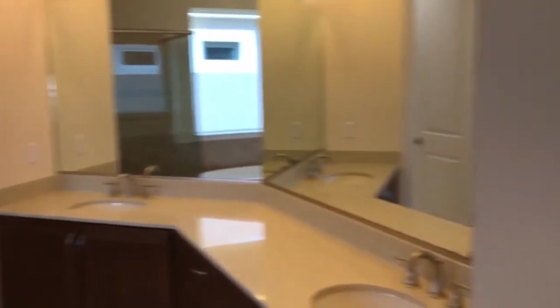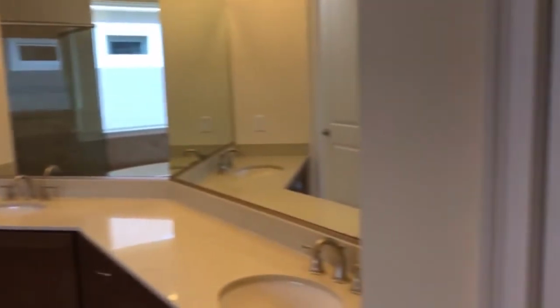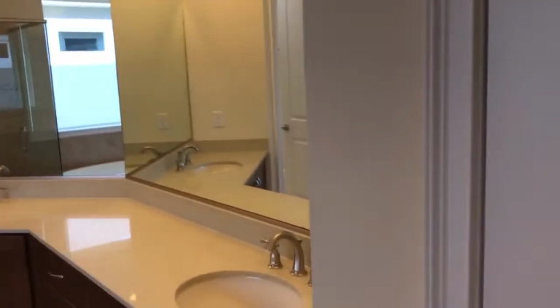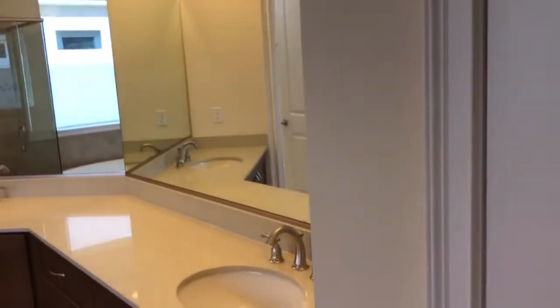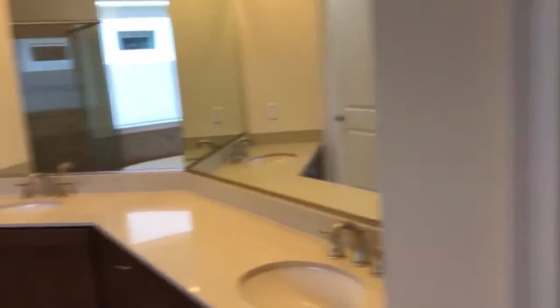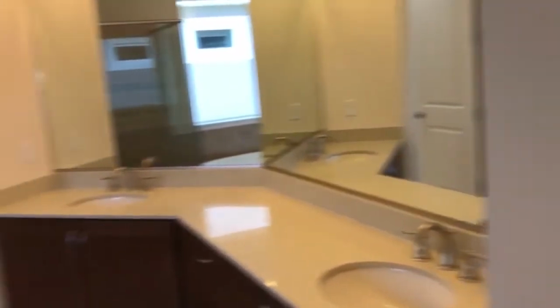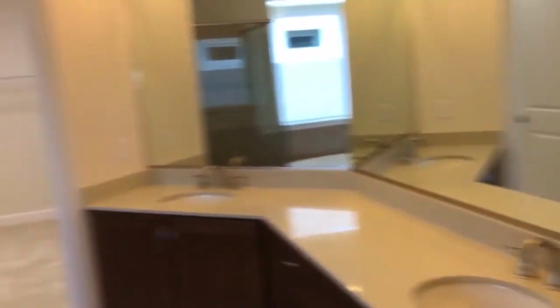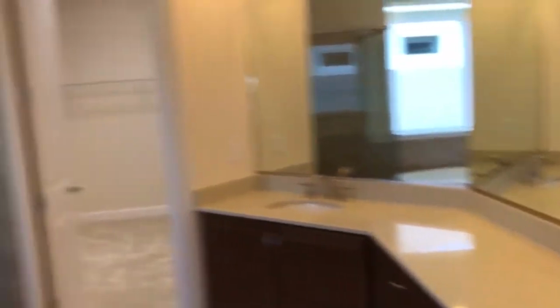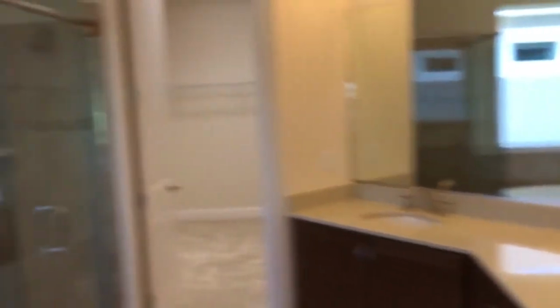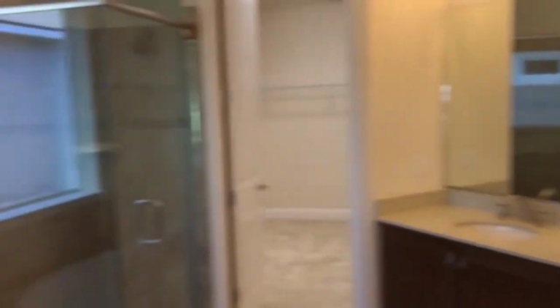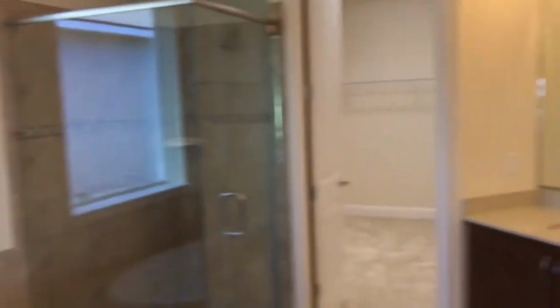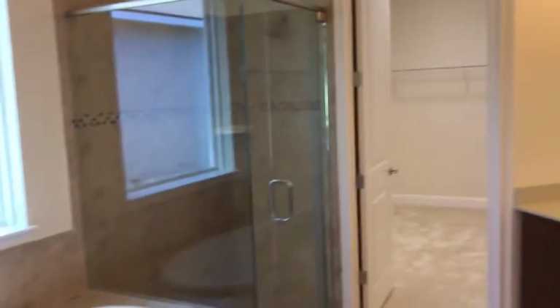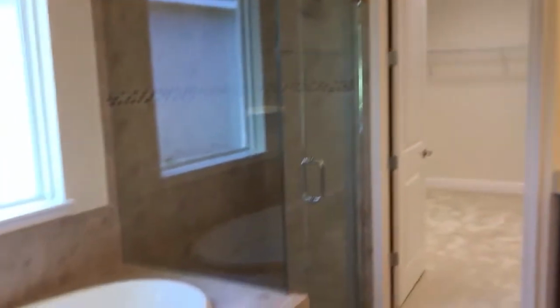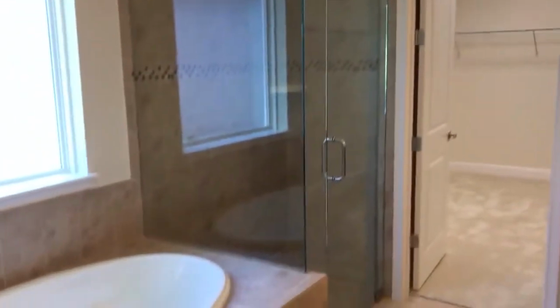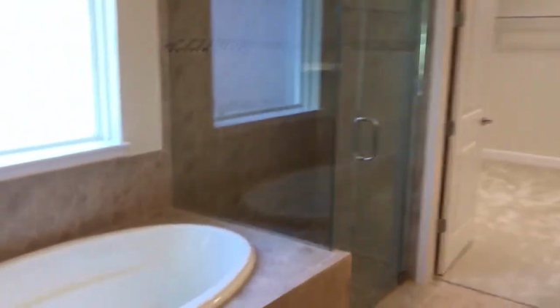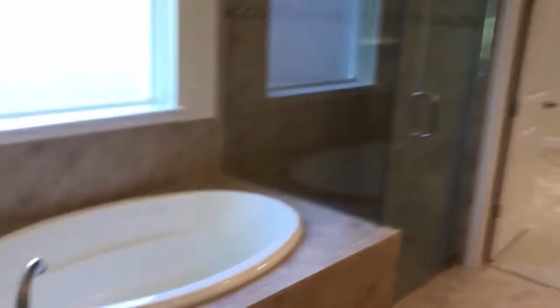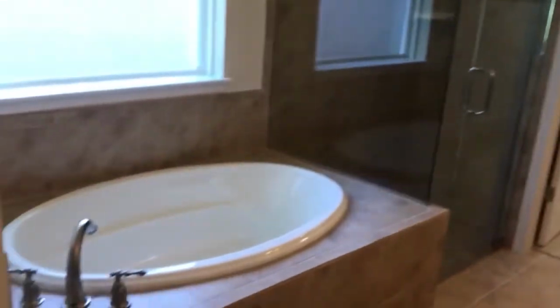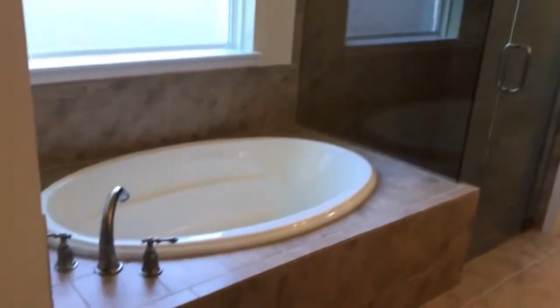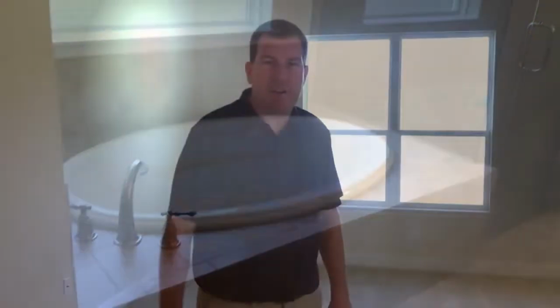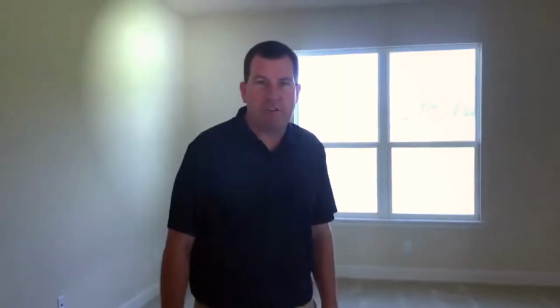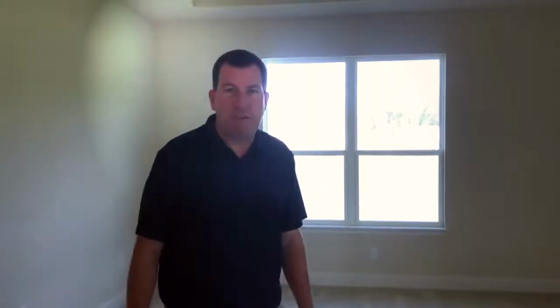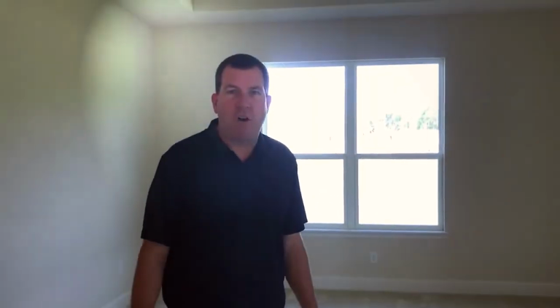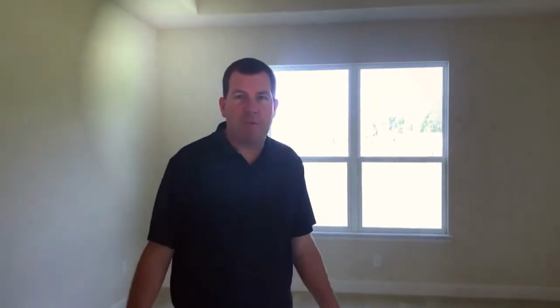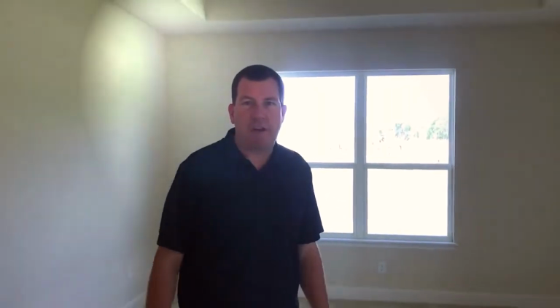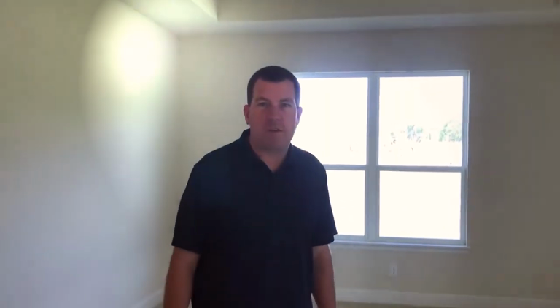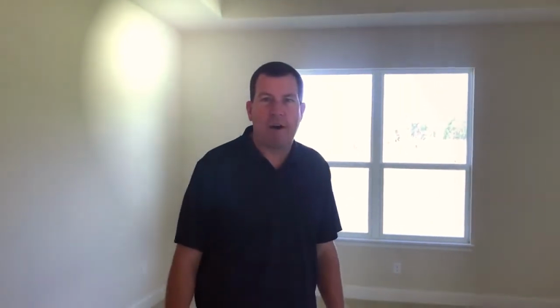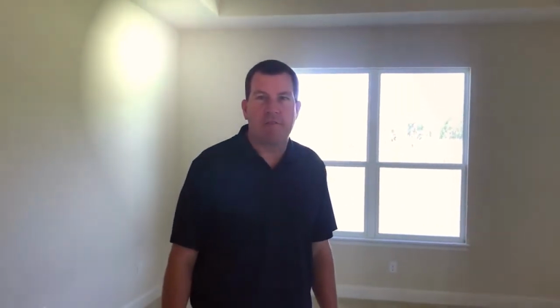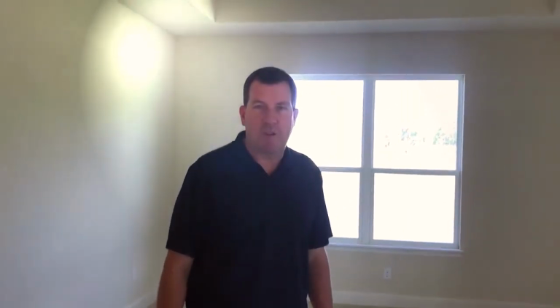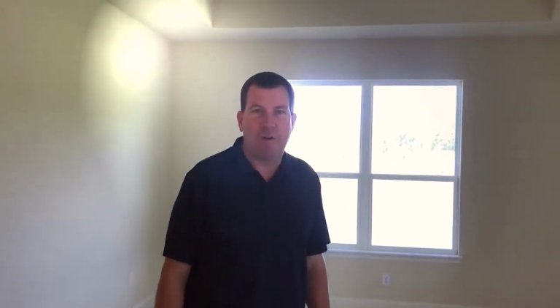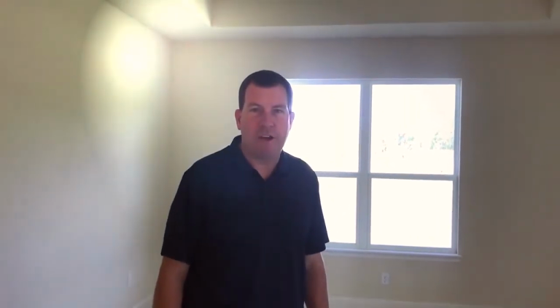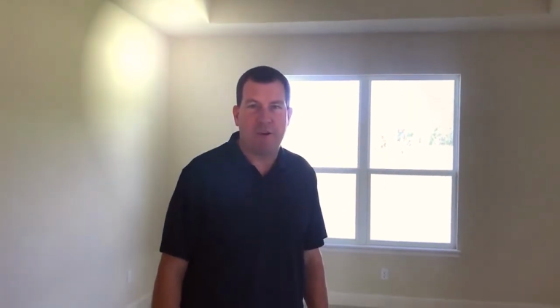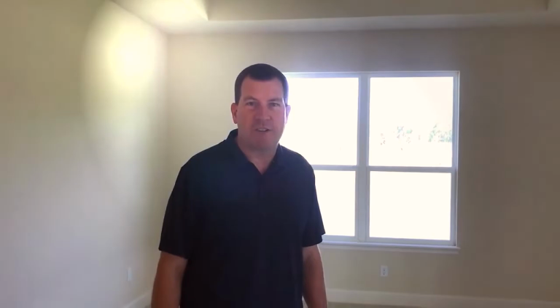Quartz countertops, granite countertops, tile backsplashes — this home has it all. Please stop by our sales office or call me, Rick Southwick, to come on out and view this home. Thank you very much.